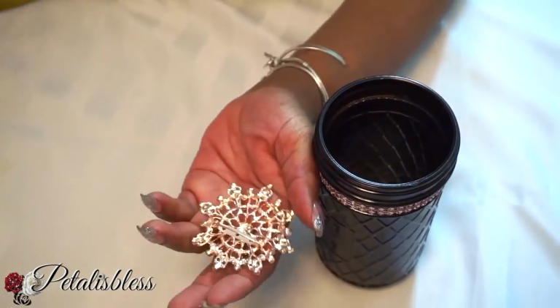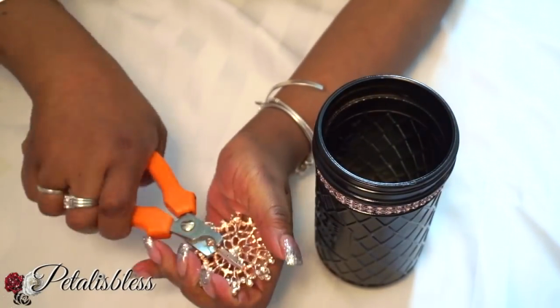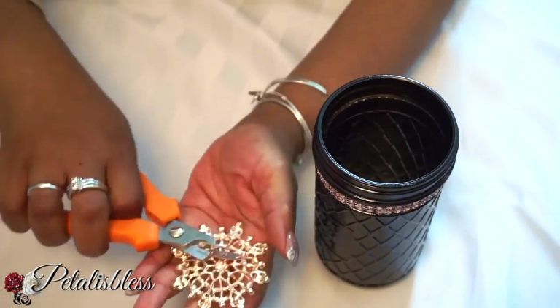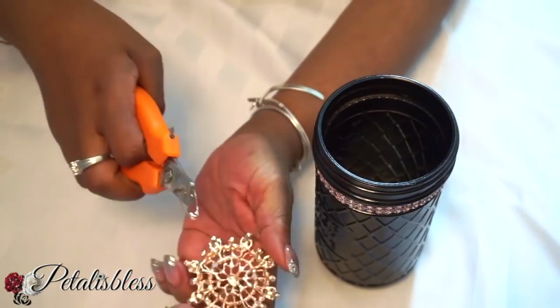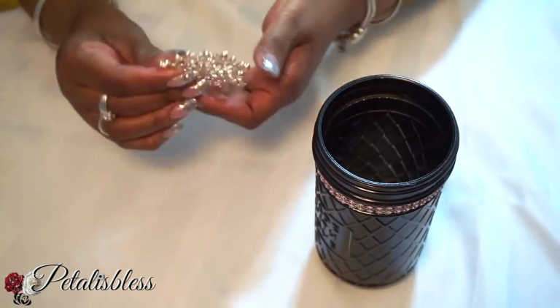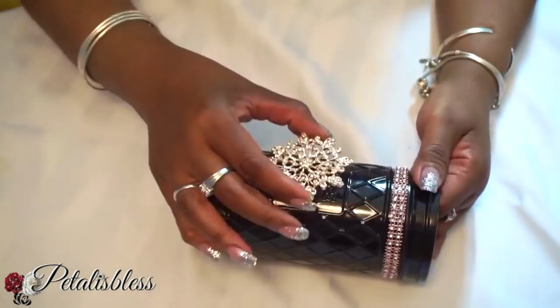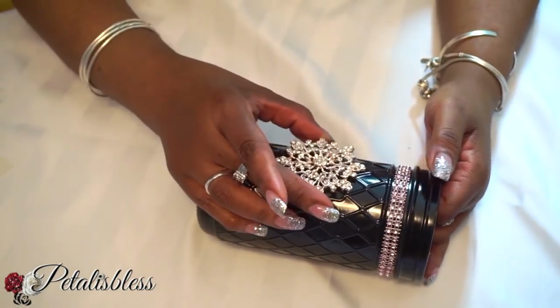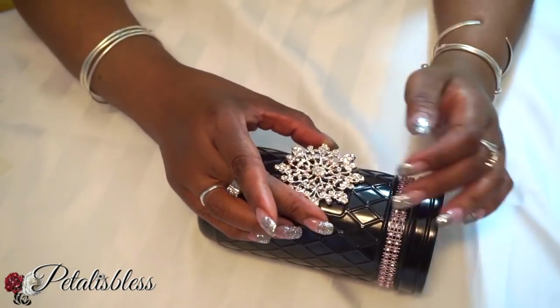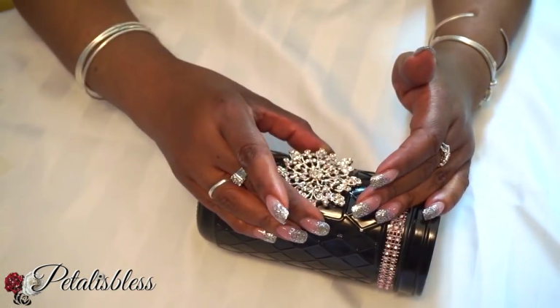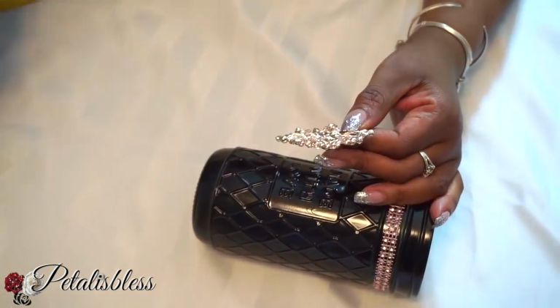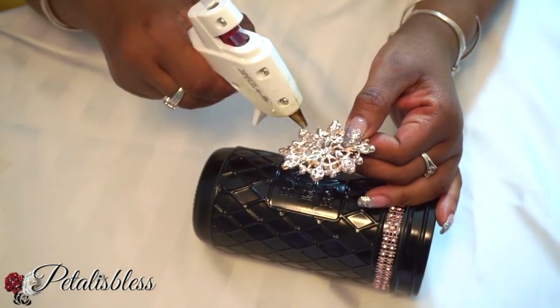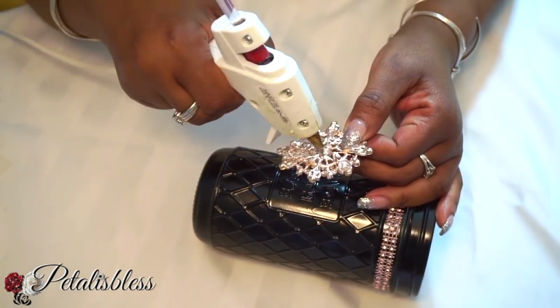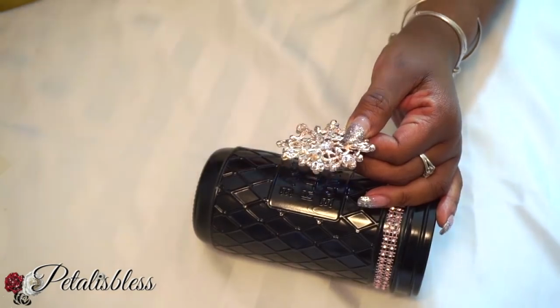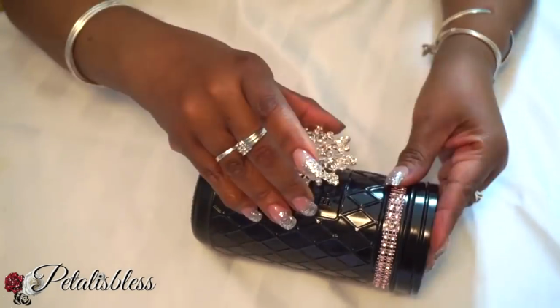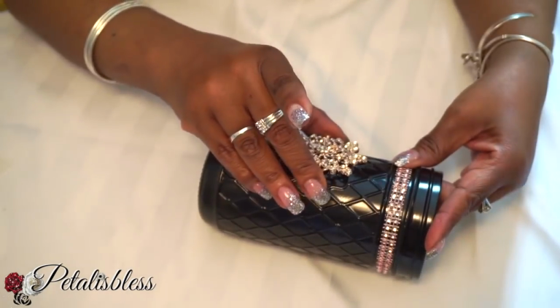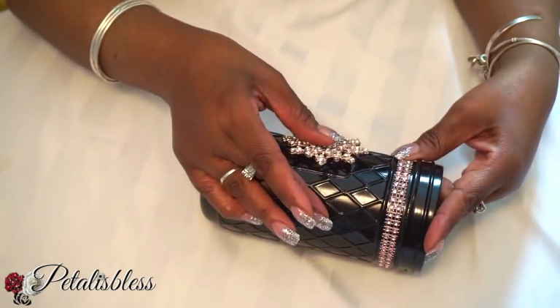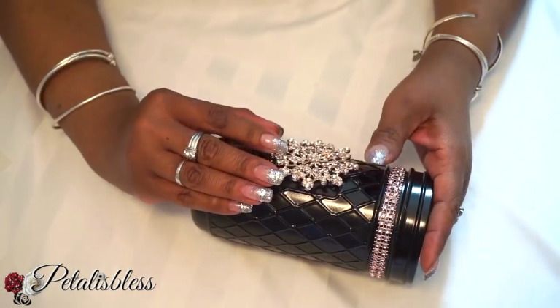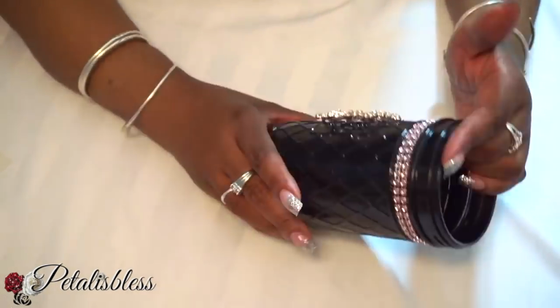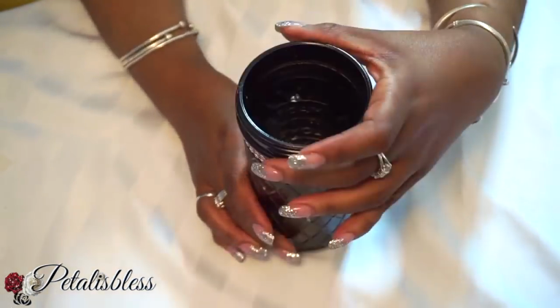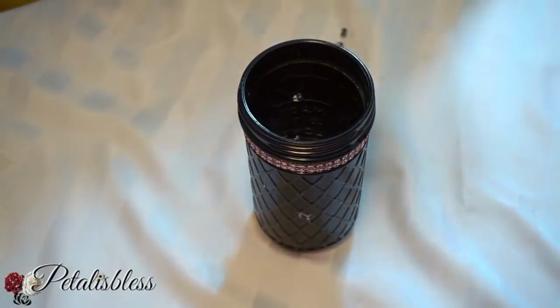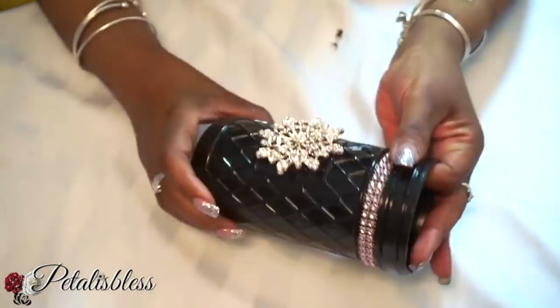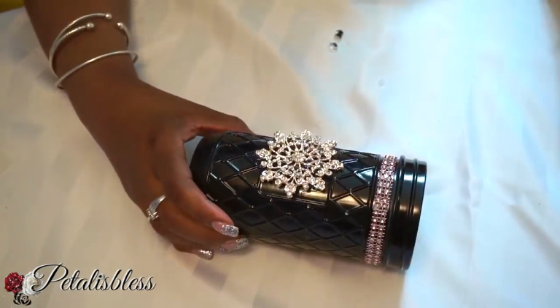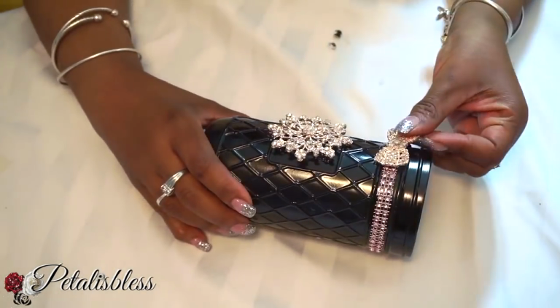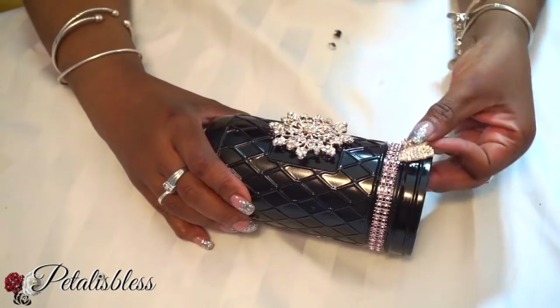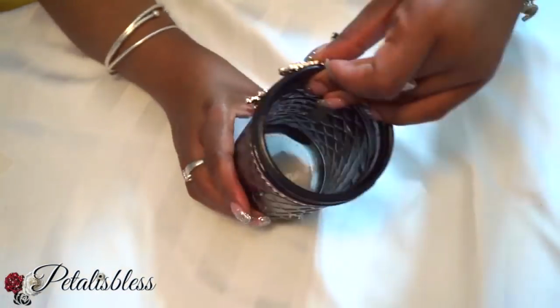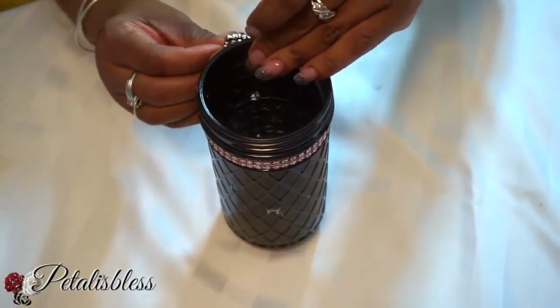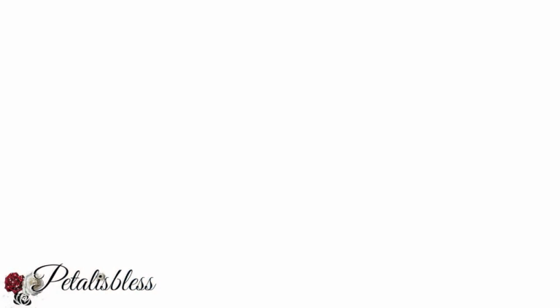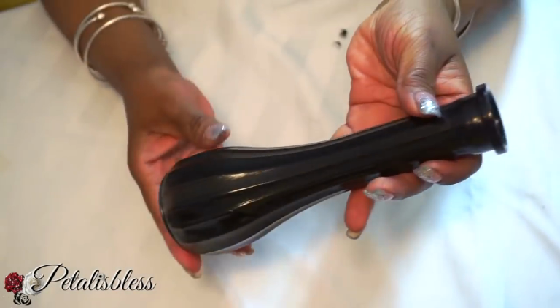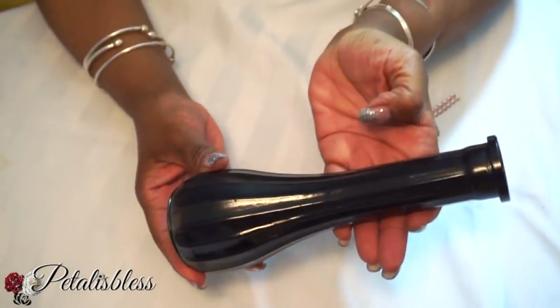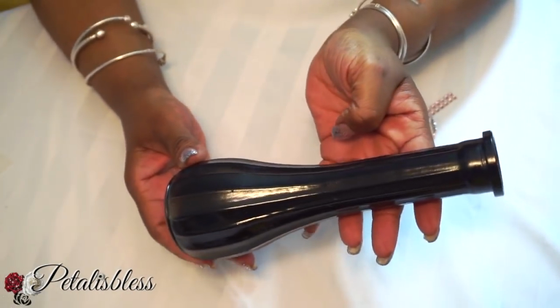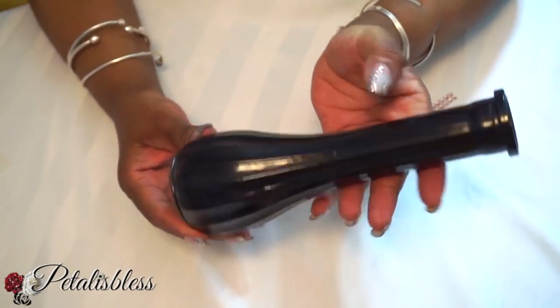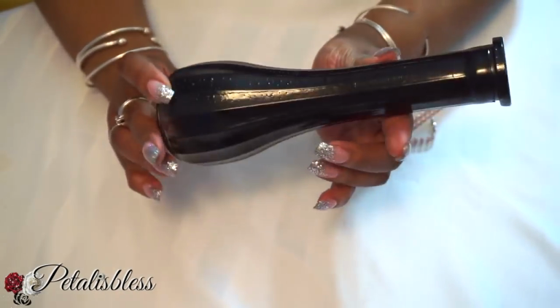Now we're gonna take this rose gold gem that I got from Totally Dazzled, take the buckle off the back, and glue it down with our hot gorilla glue. I'm also going to add this little bow to the top part of our jar.